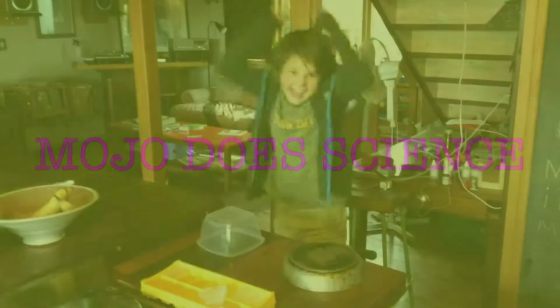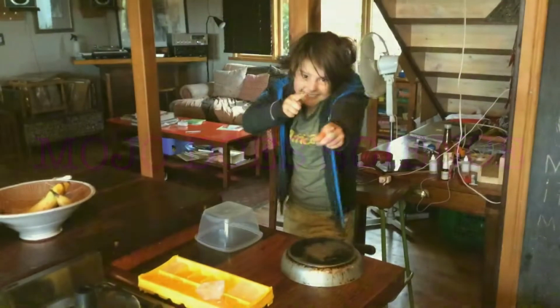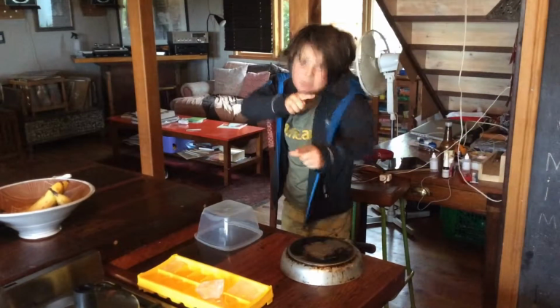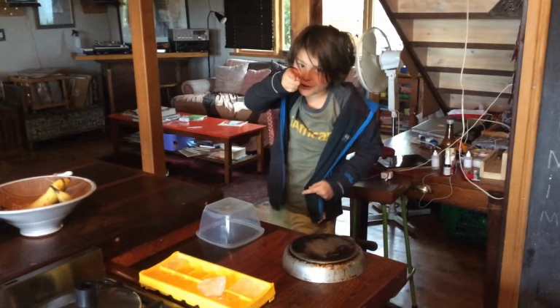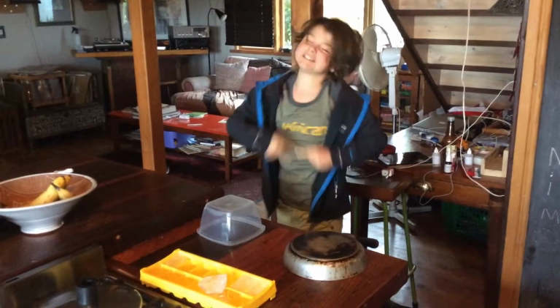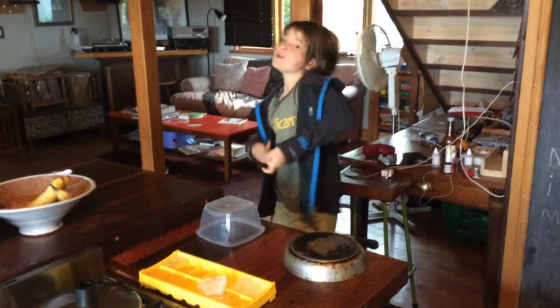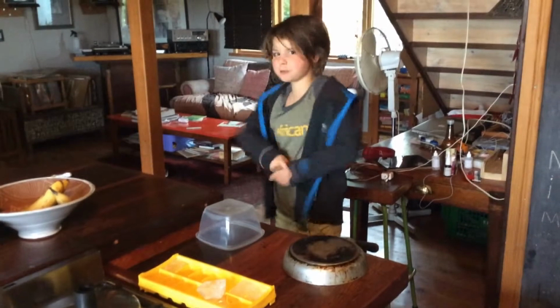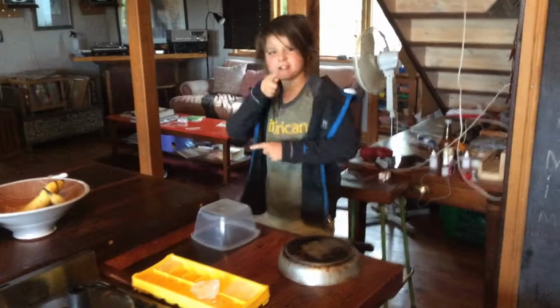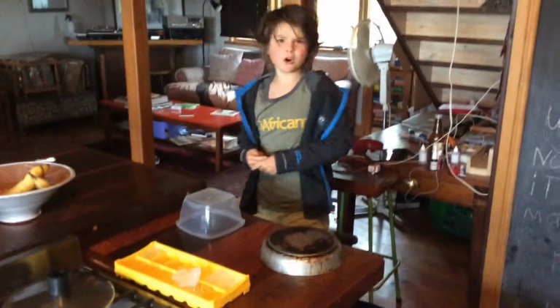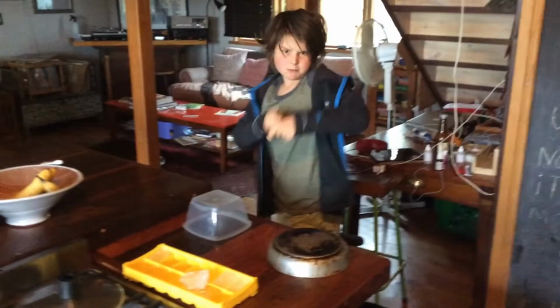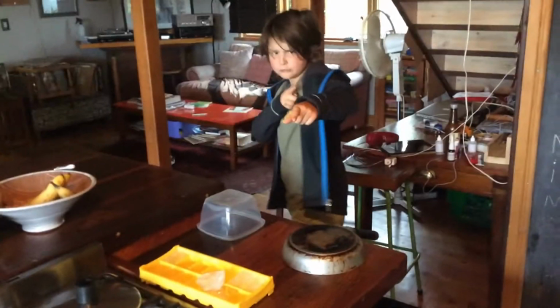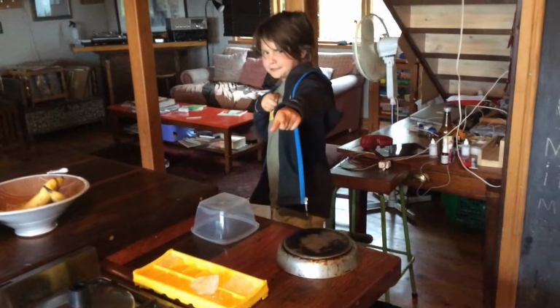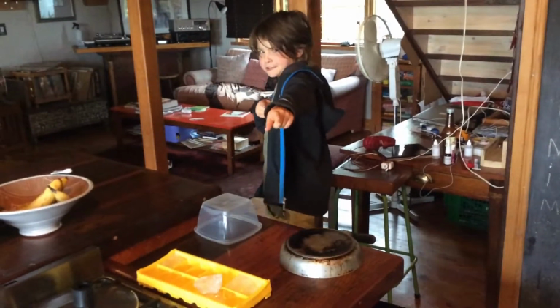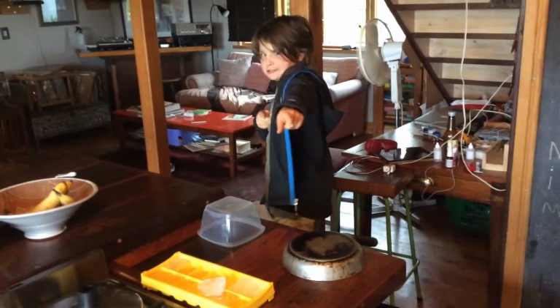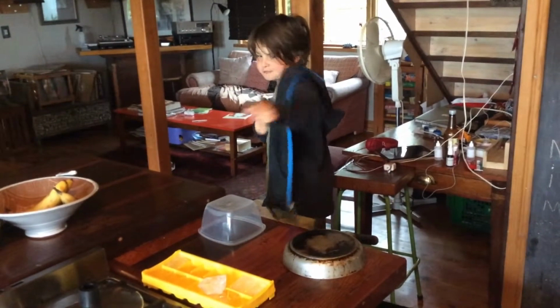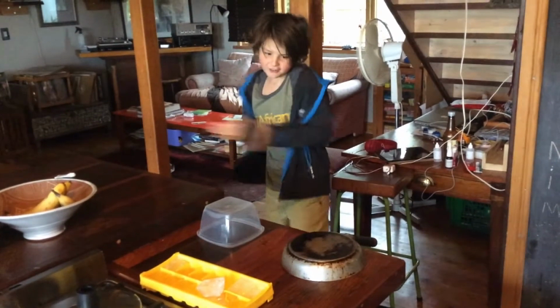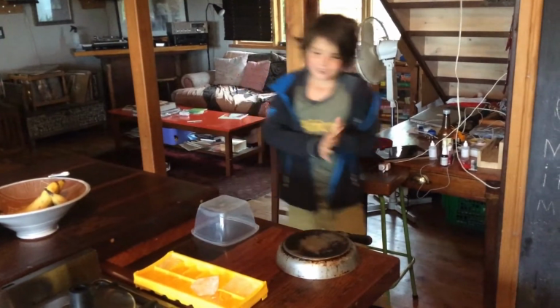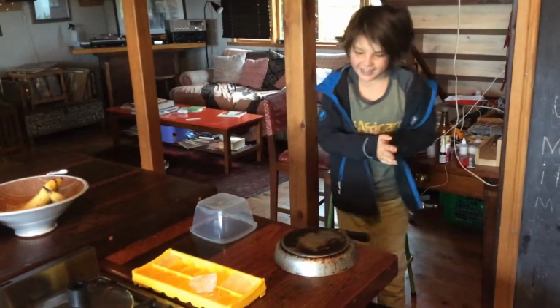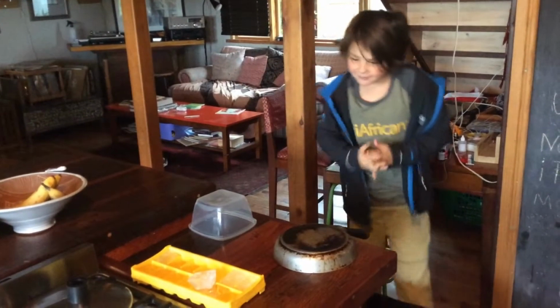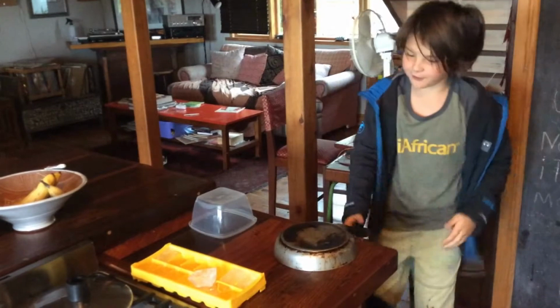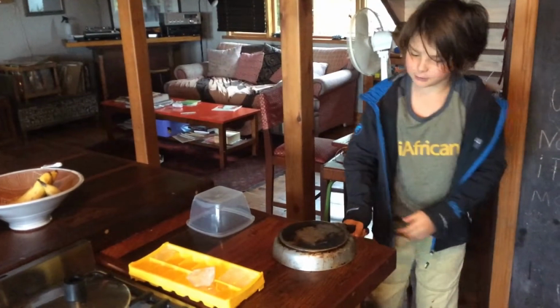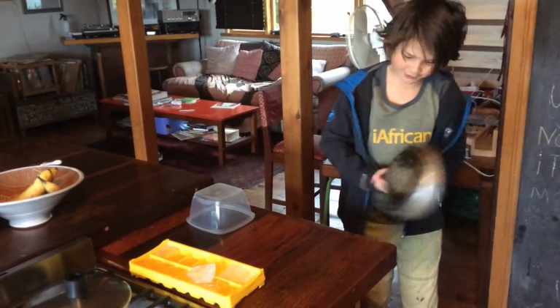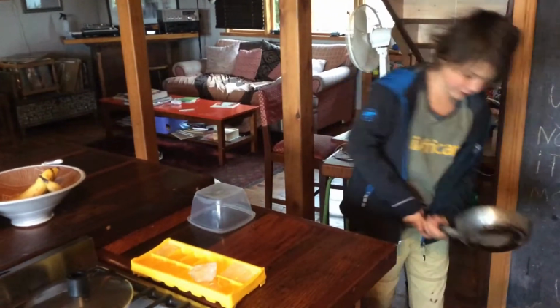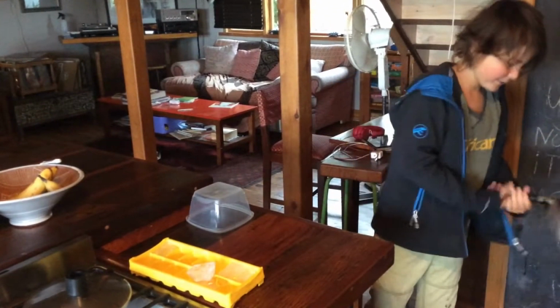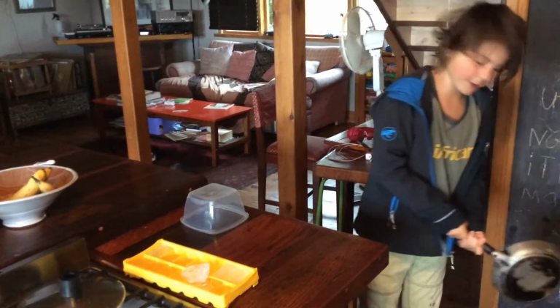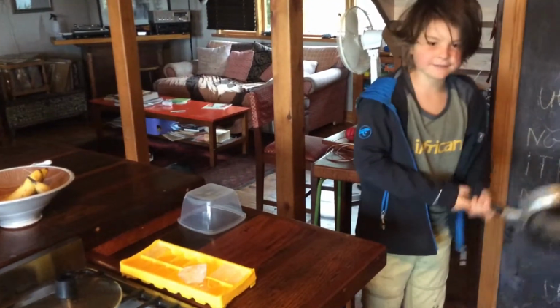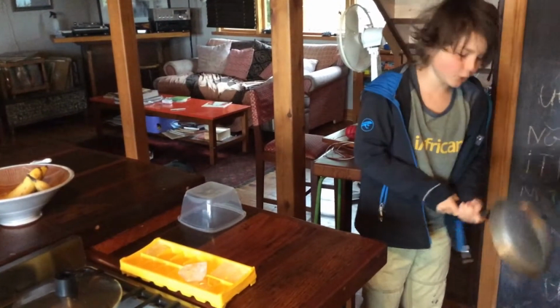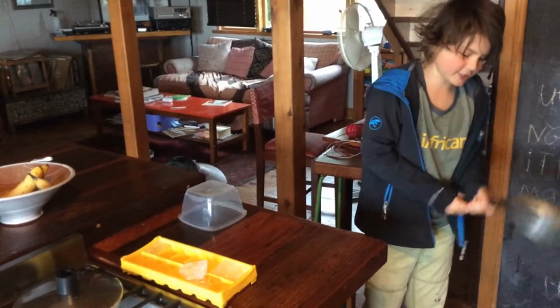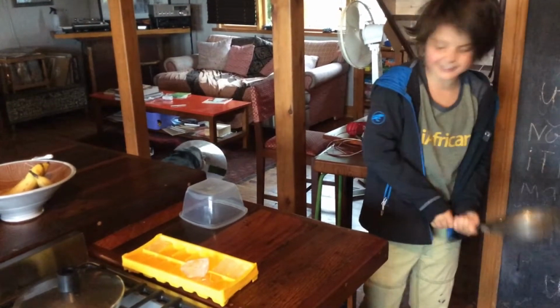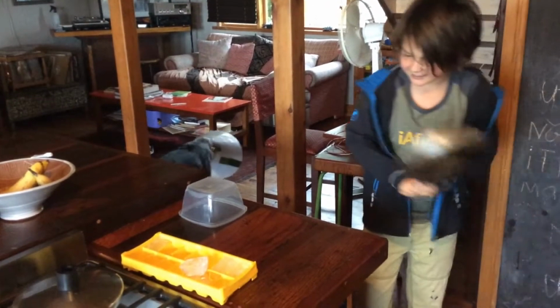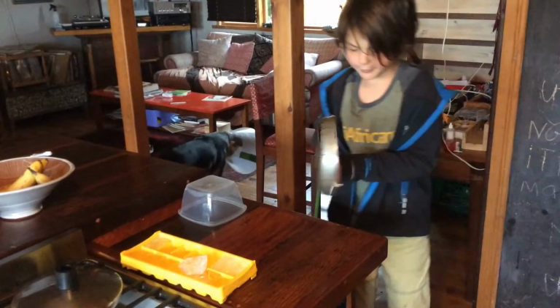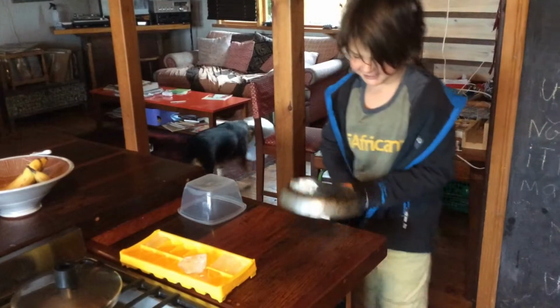Hey everyone, Mojo here and today we're going to be doing some more Mojo News! So today we've got a really awesome one. We've got a pan, a normal metal pan, very nice indeed. And we've got a plastic tube.